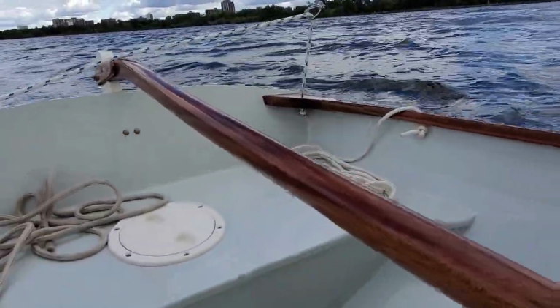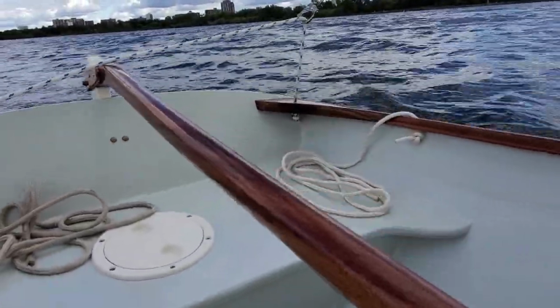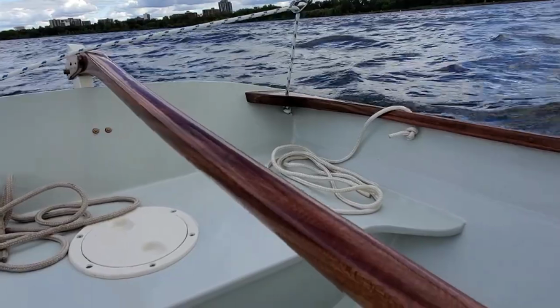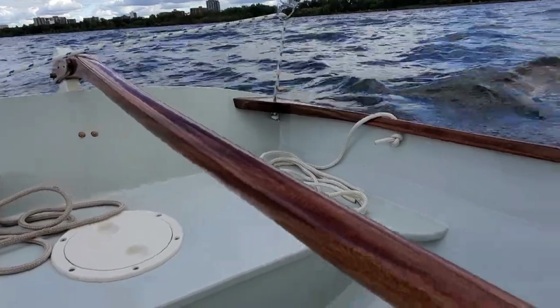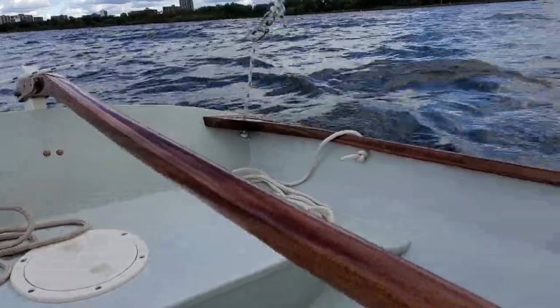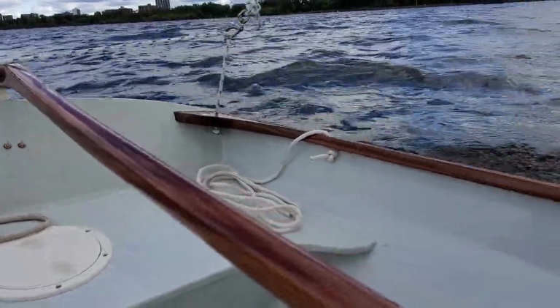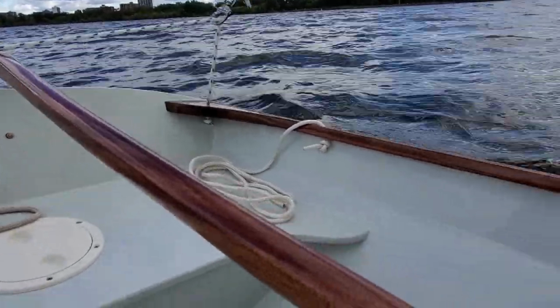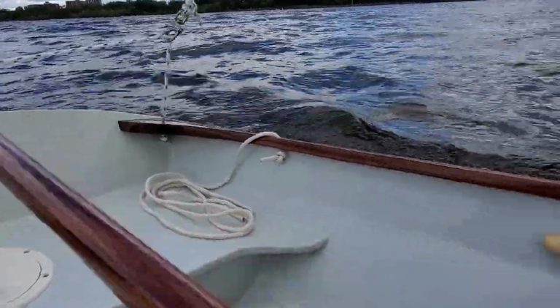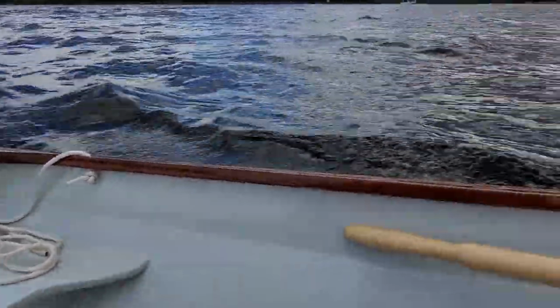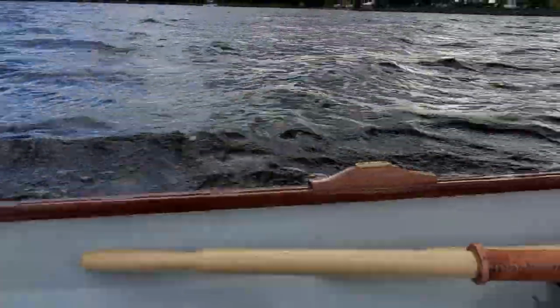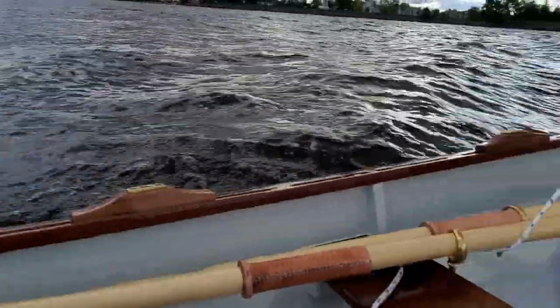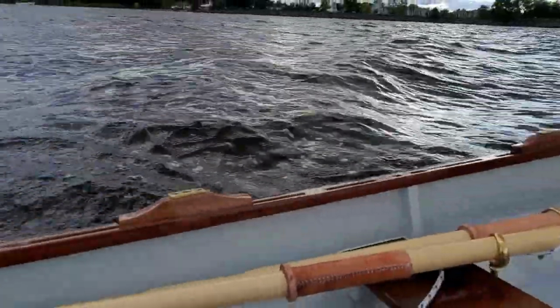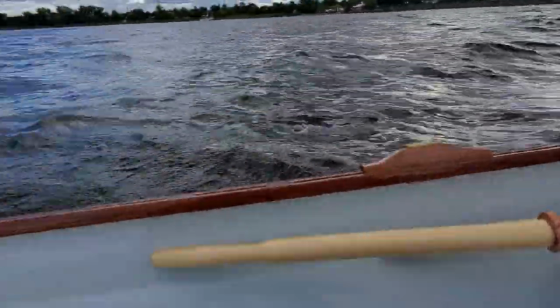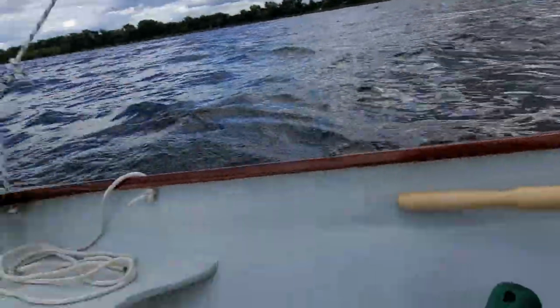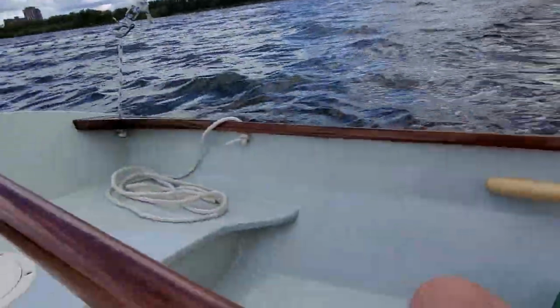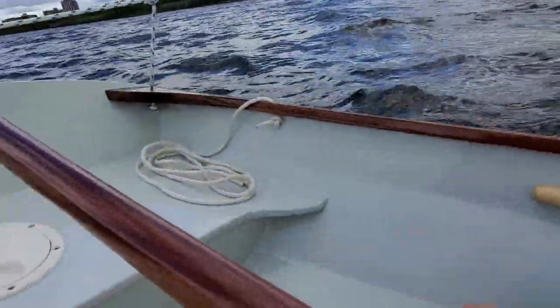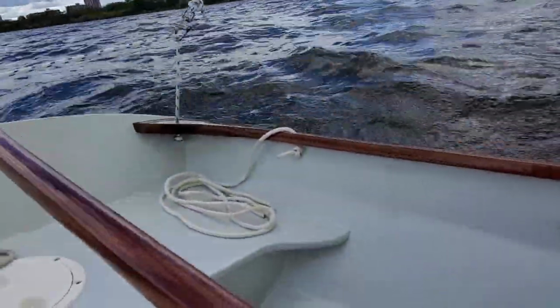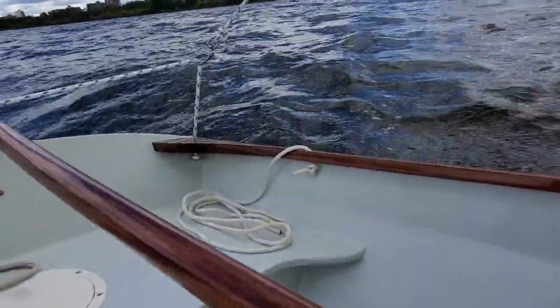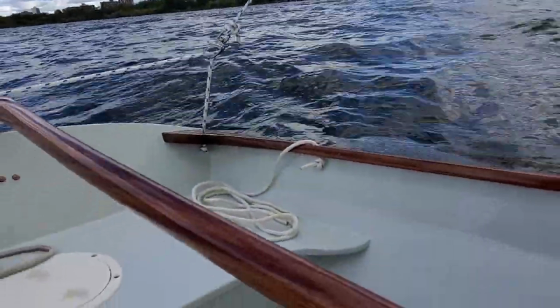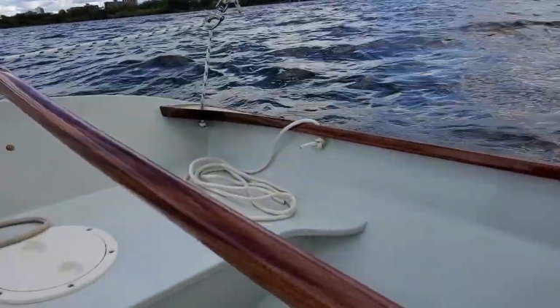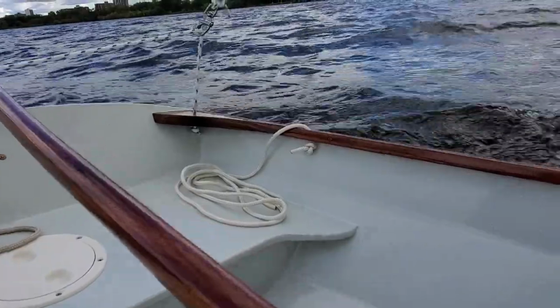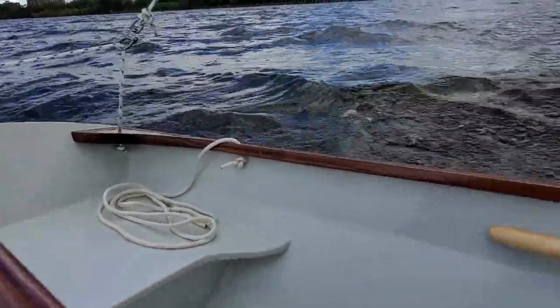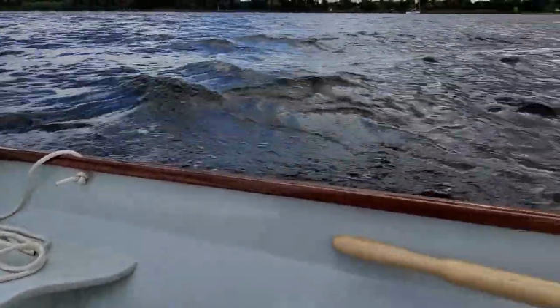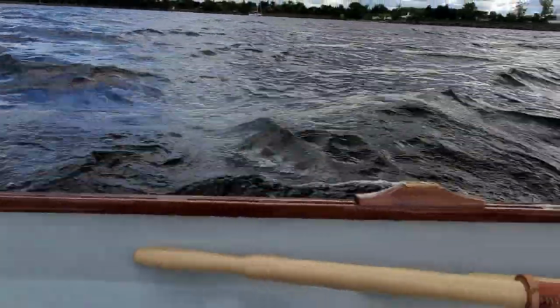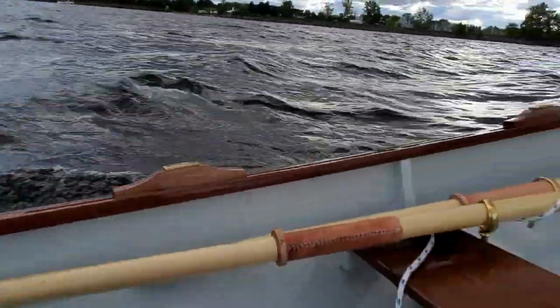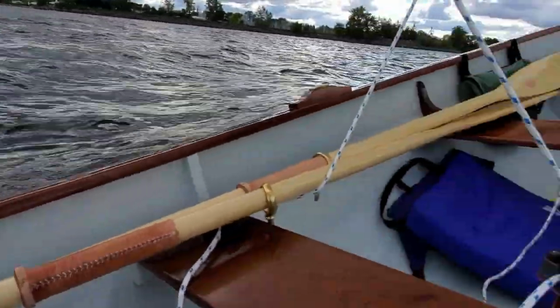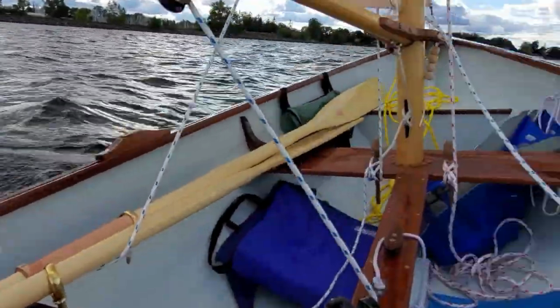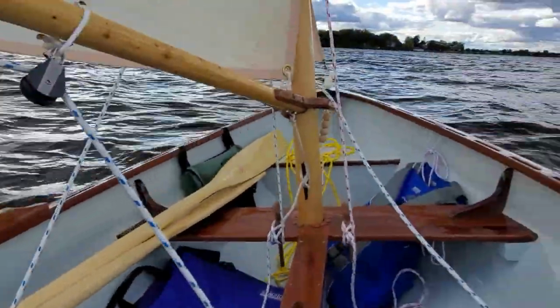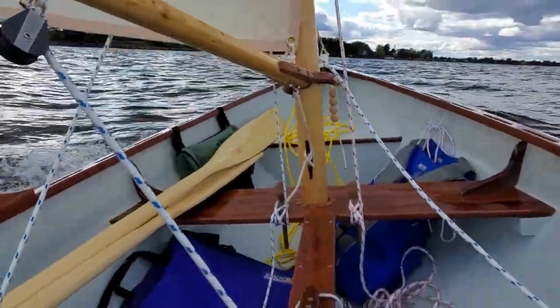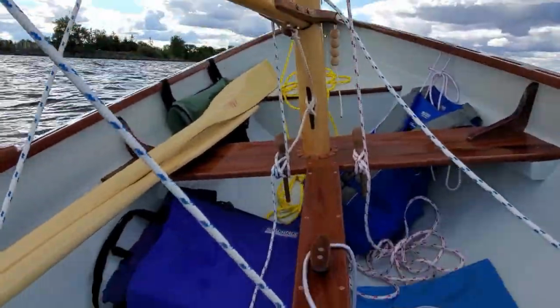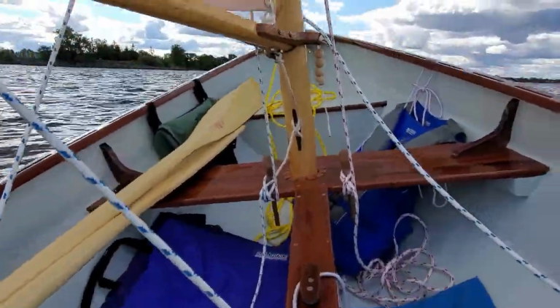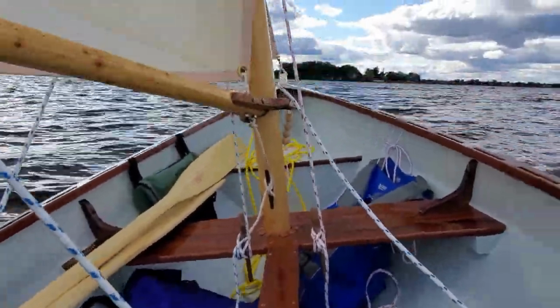A little bit of weather helm, but that's fine — nothing terrible. I mean, the rudder is not at a brake angle. Pretty cool.